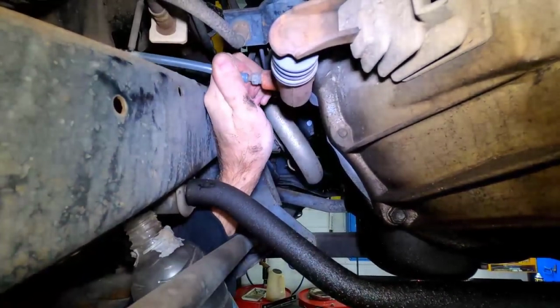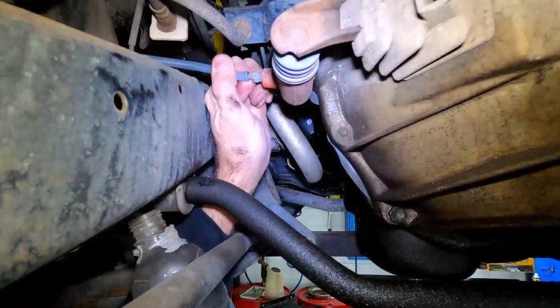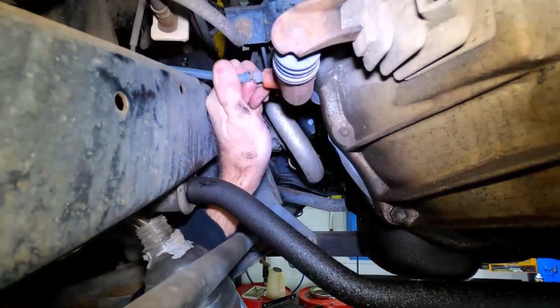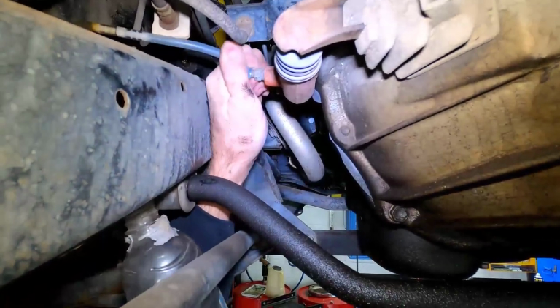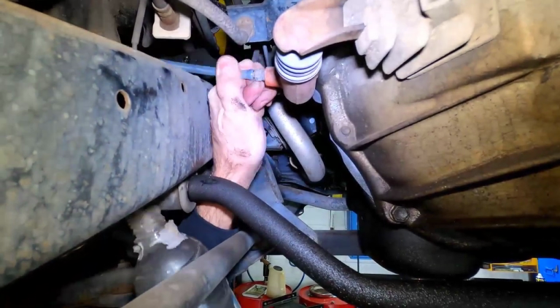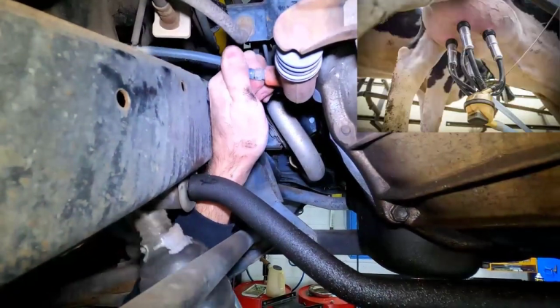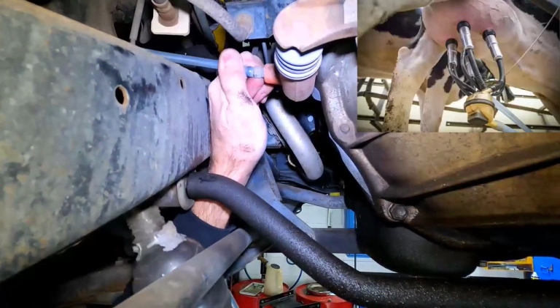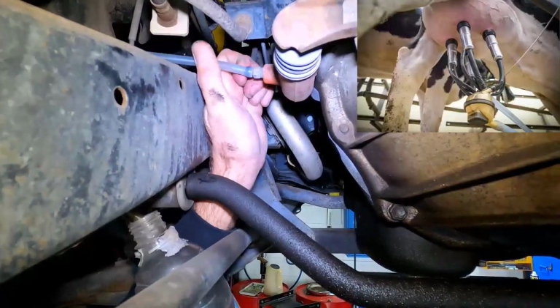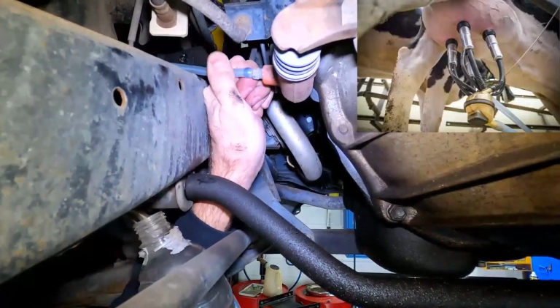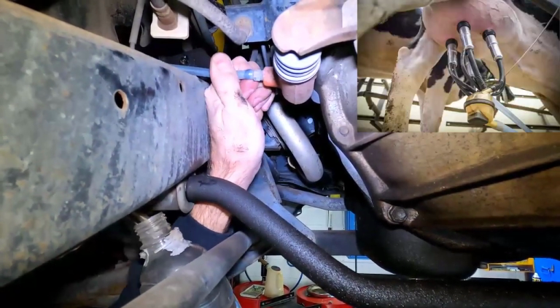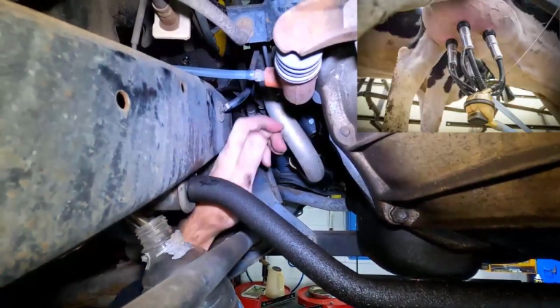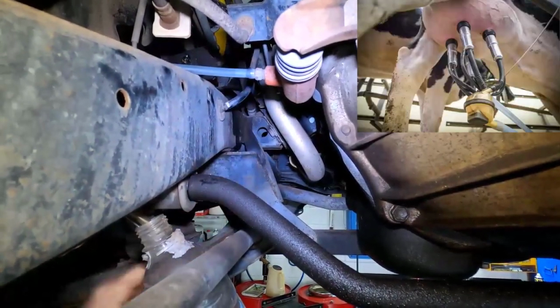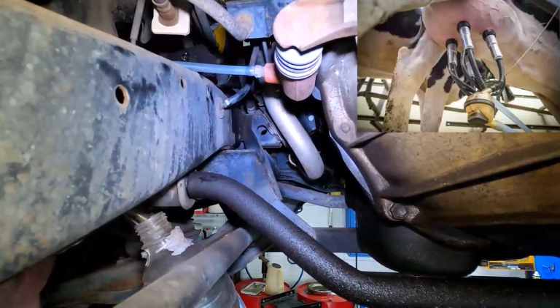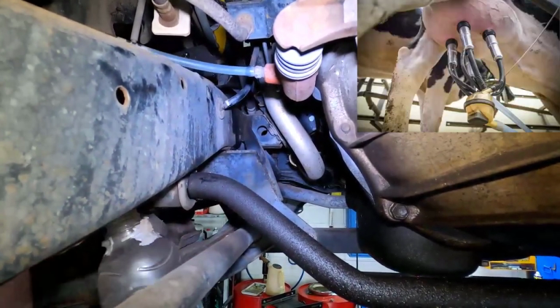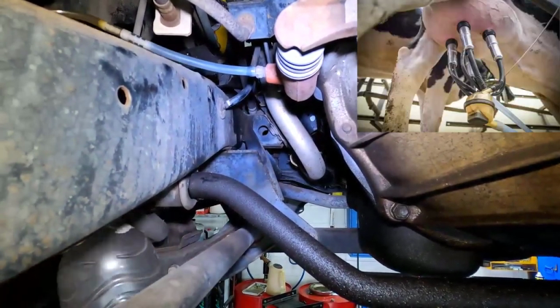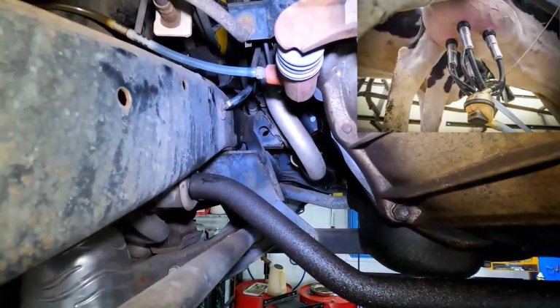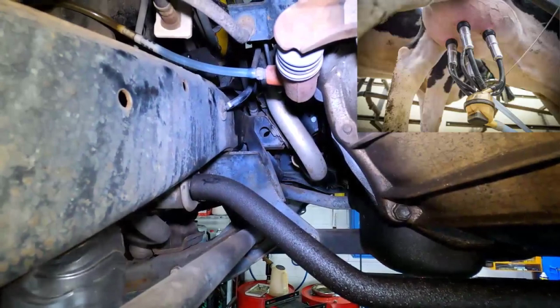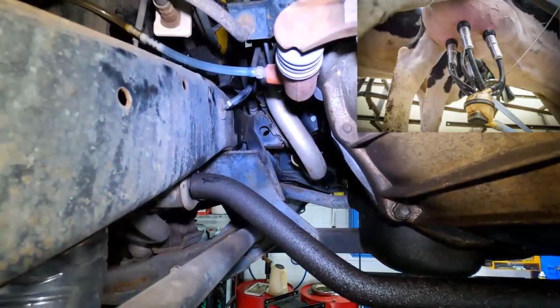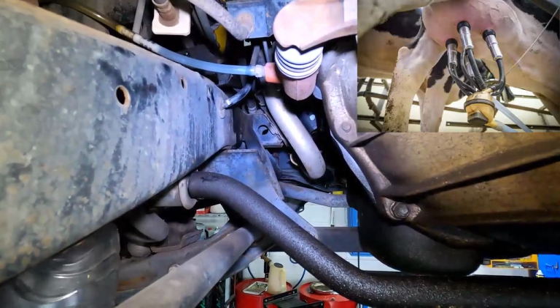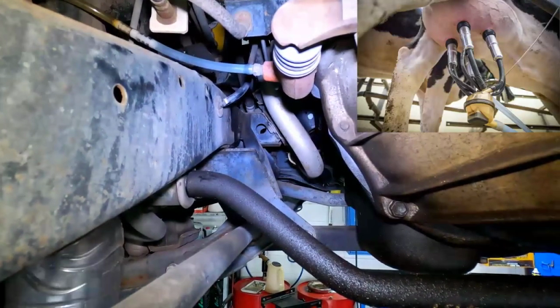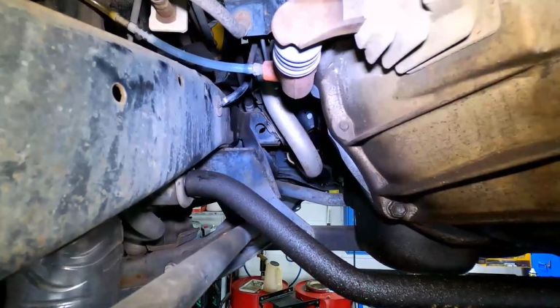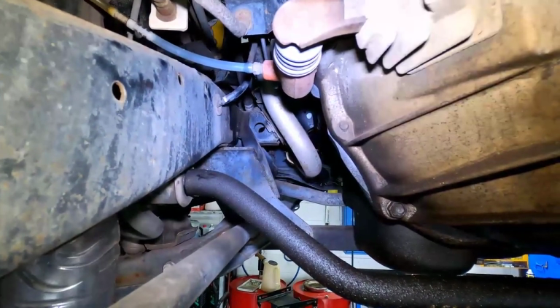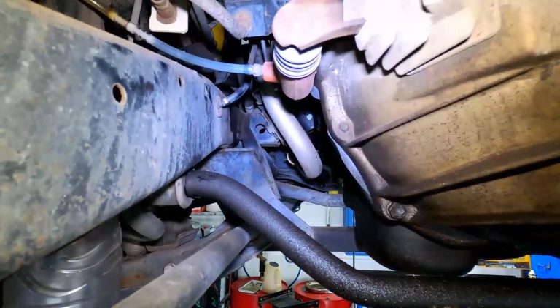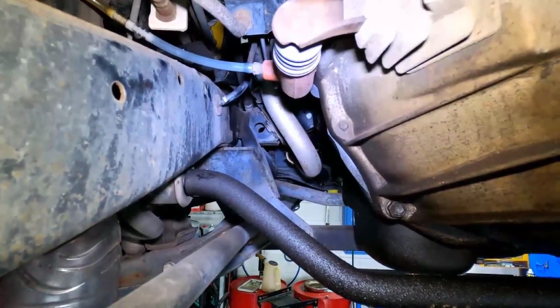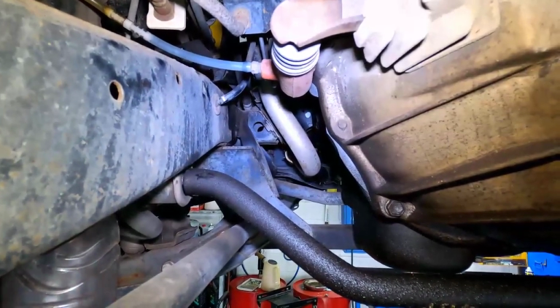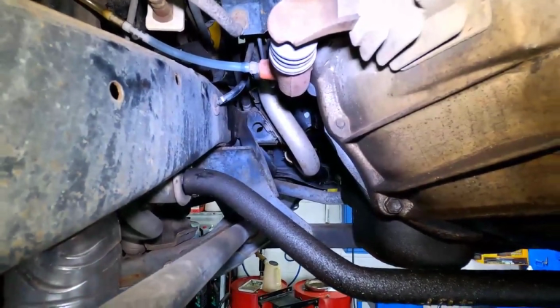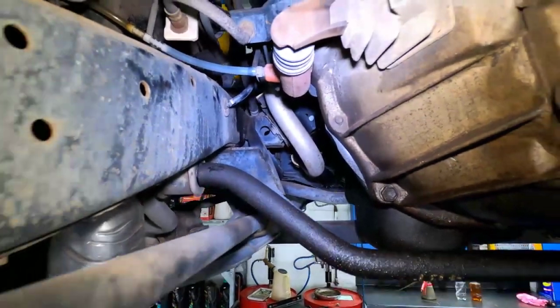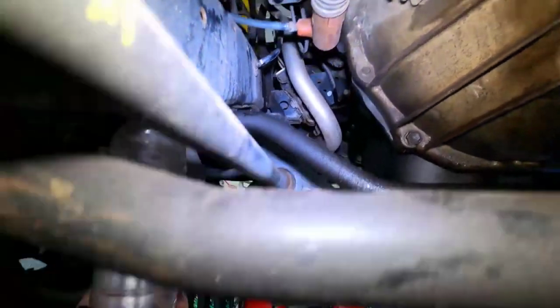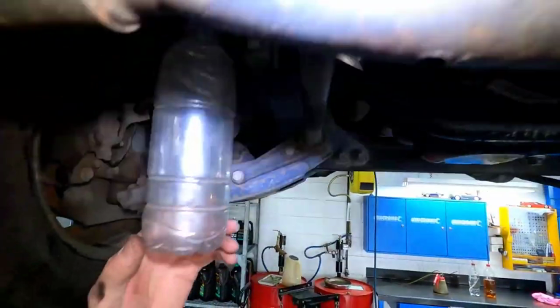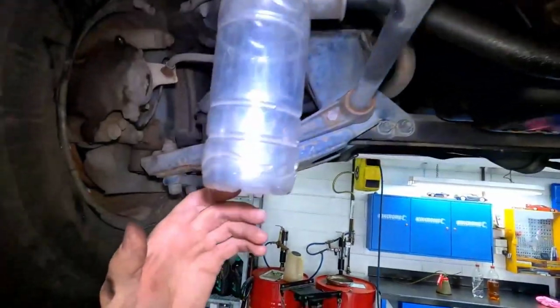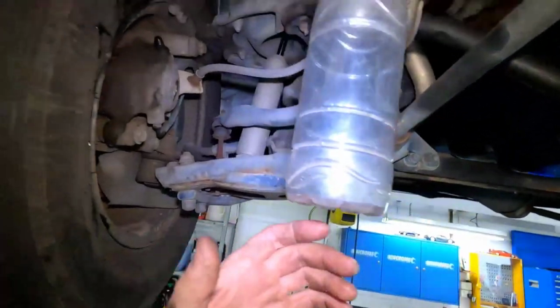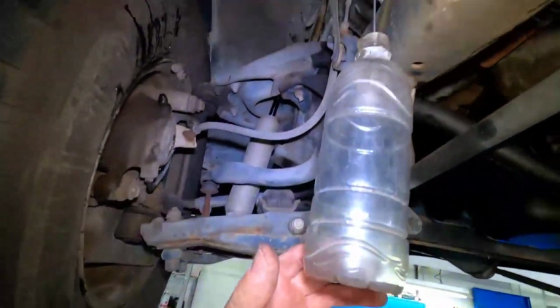Make sure the hose is a tight fit on the bleed nipple, otherwise it will blow off. This will cause air to get into the clutch hydraulic system, causing it to have a spongy clutch pedal feel.